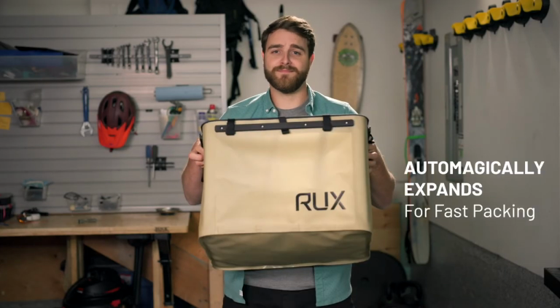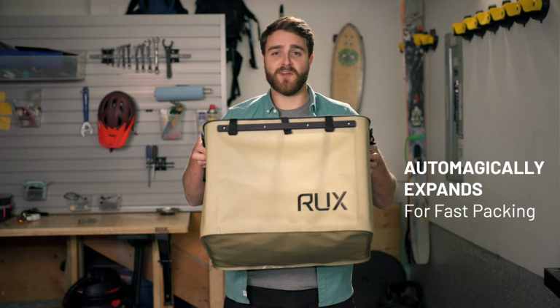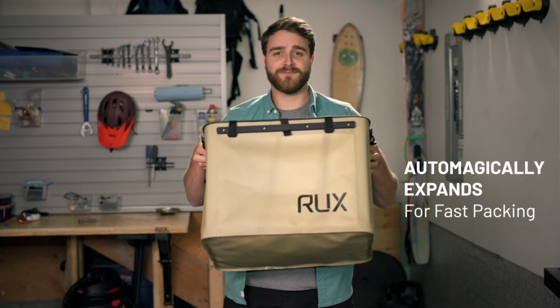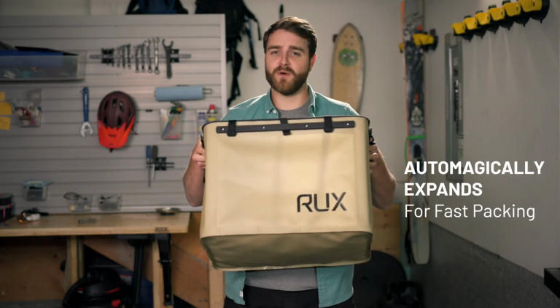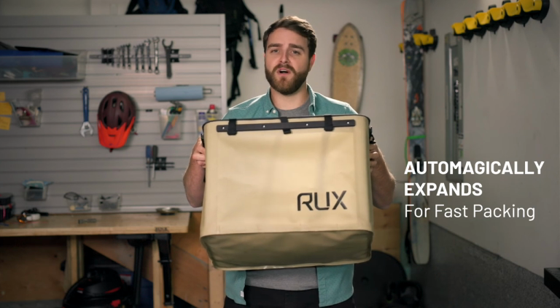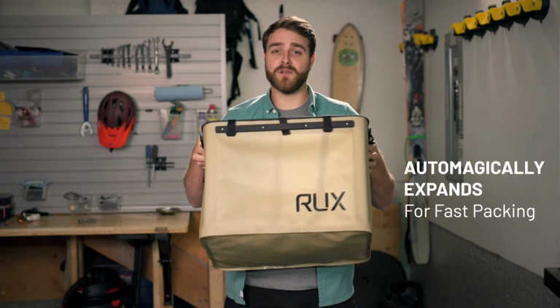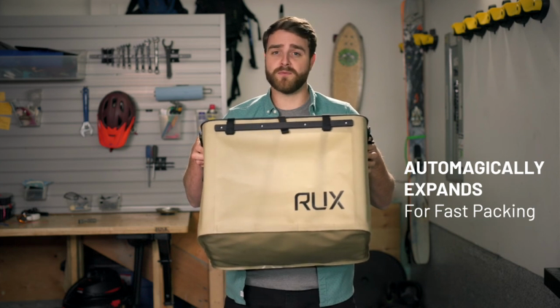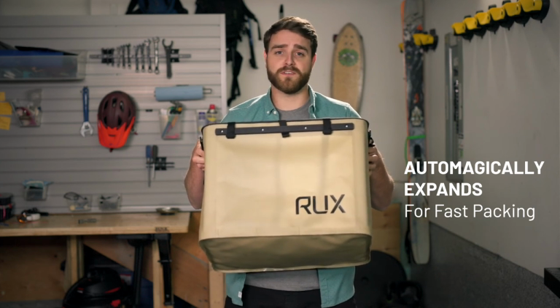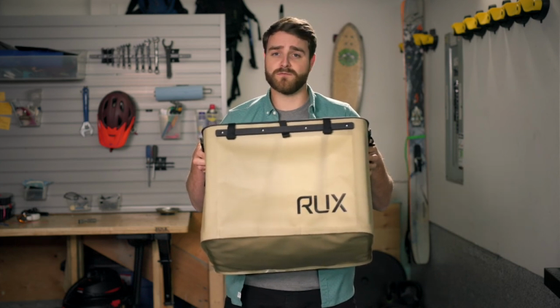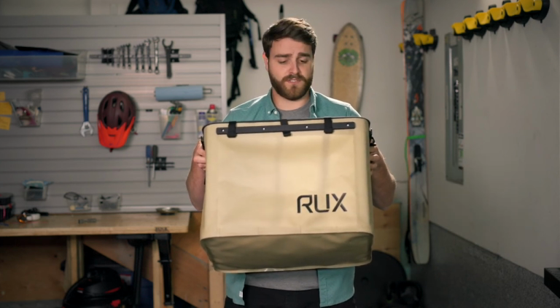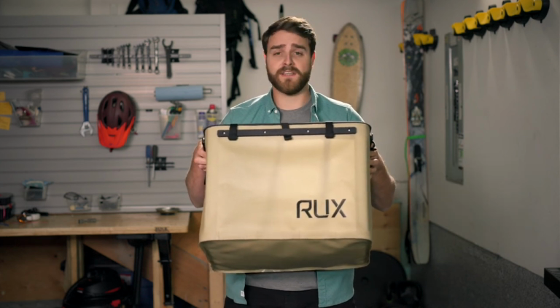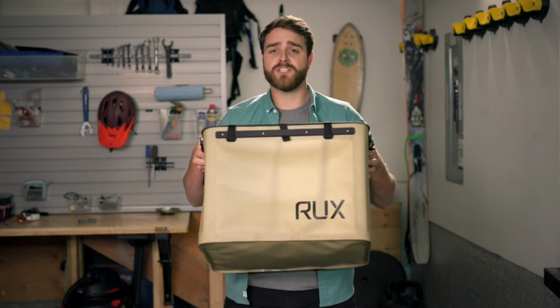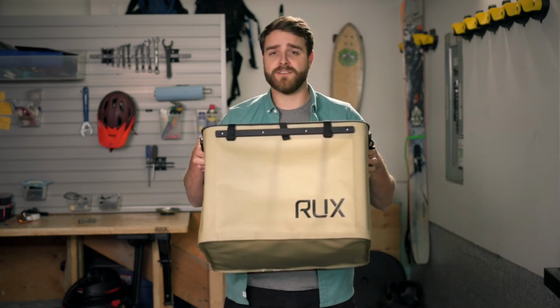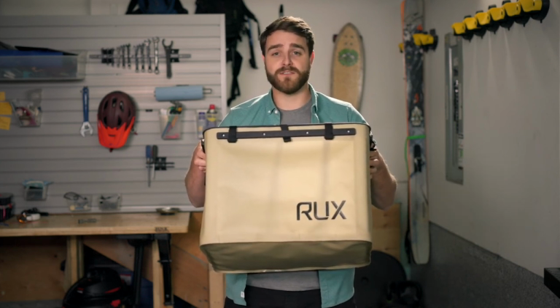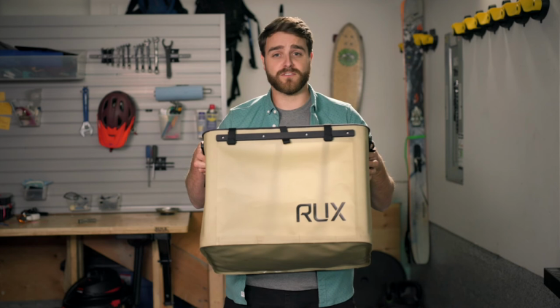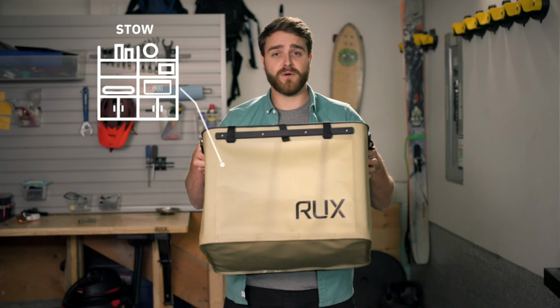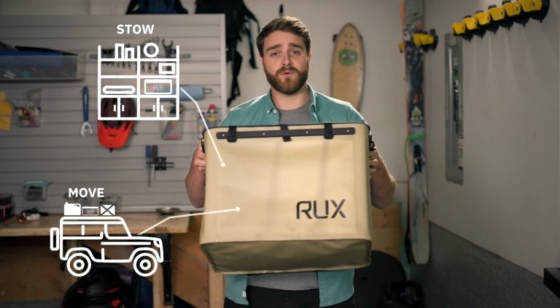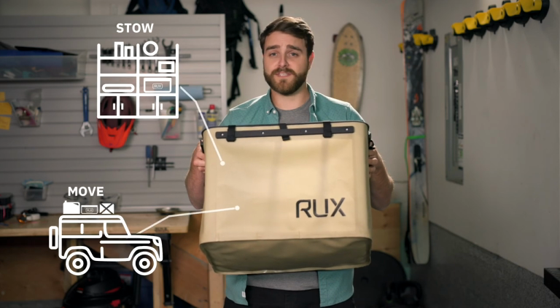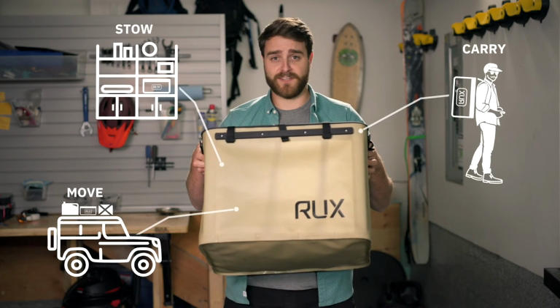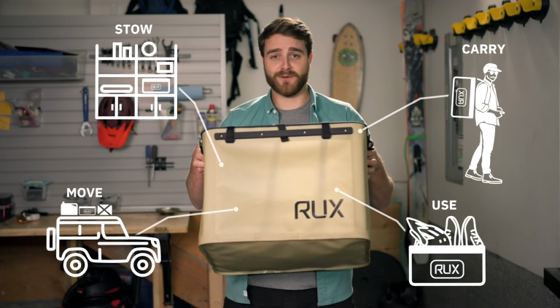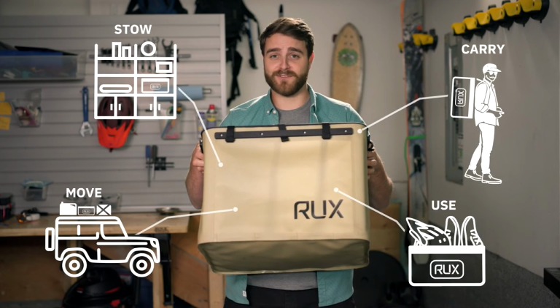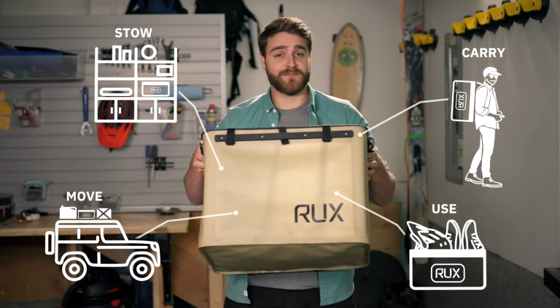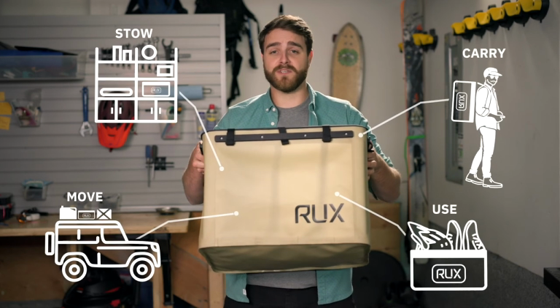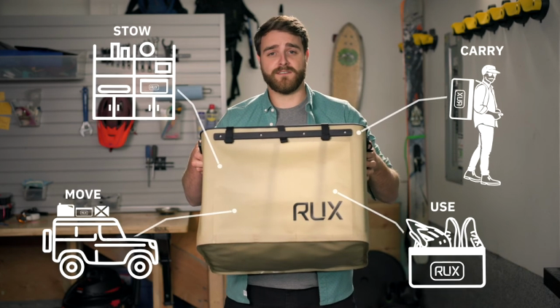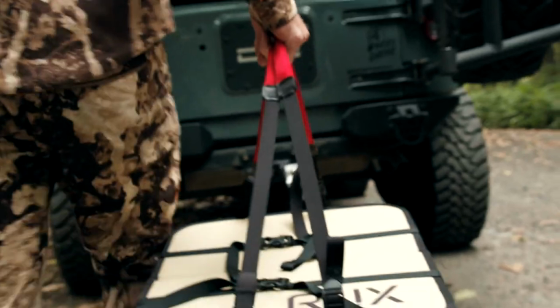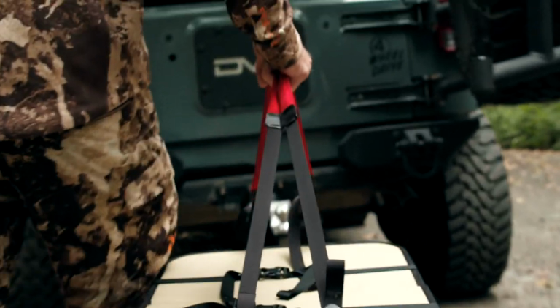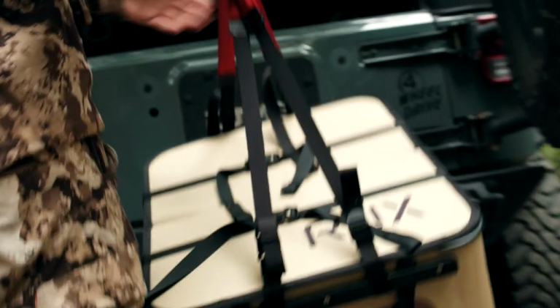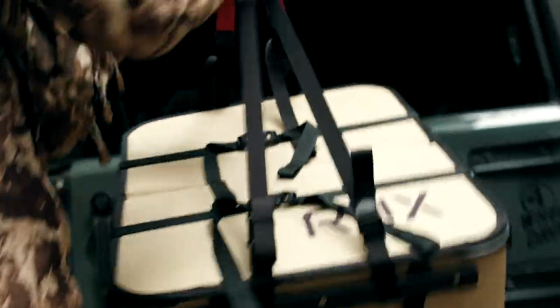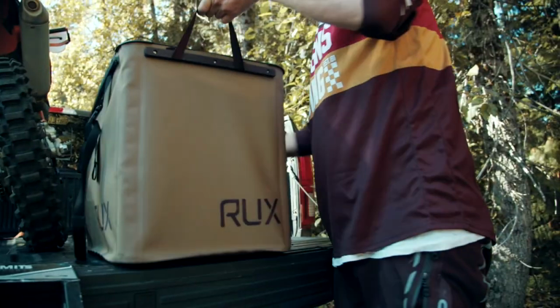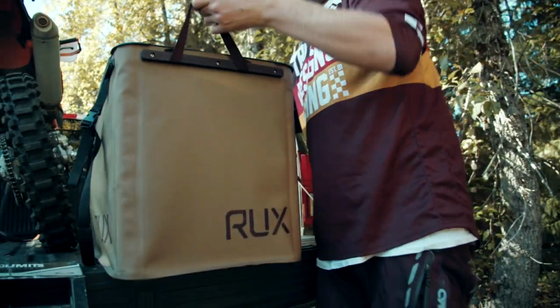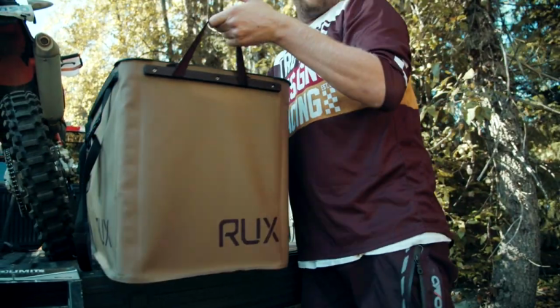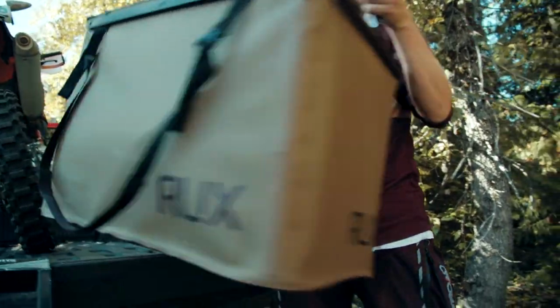Meet Rux — the only all-in-one, weatherproof and durable, ready when you need it, shape-shifting solution to stow, move, carry, or use your most valuable gear. Garage to beach, truck to trailhead, ready when you need it.